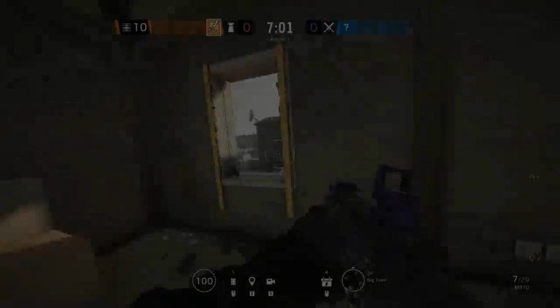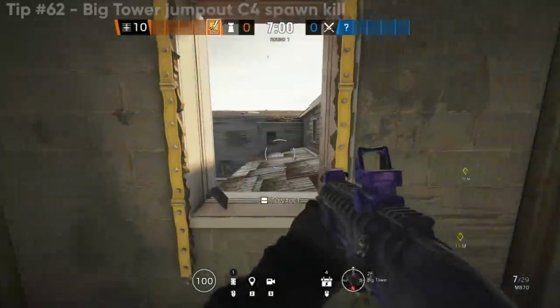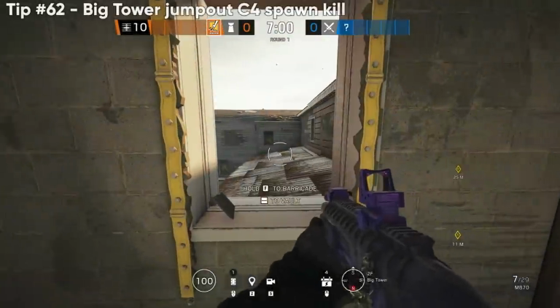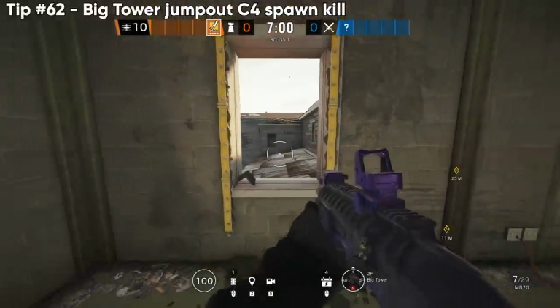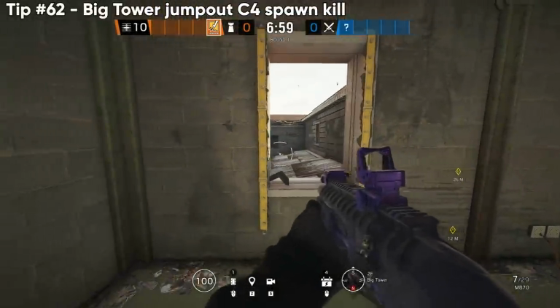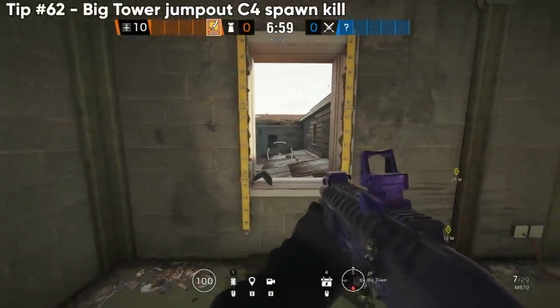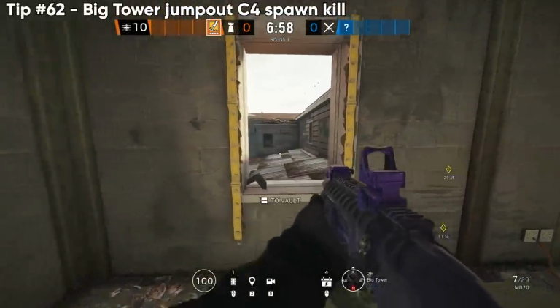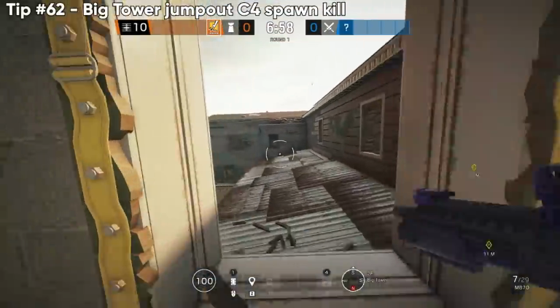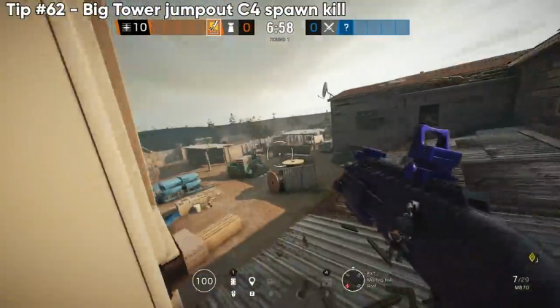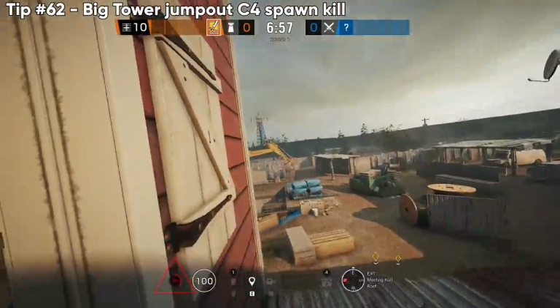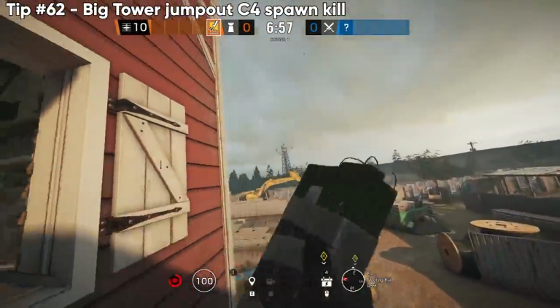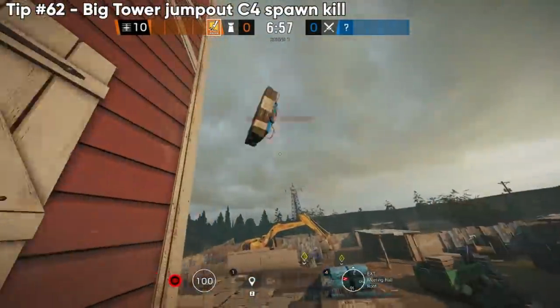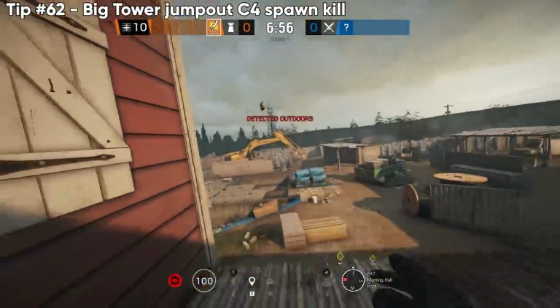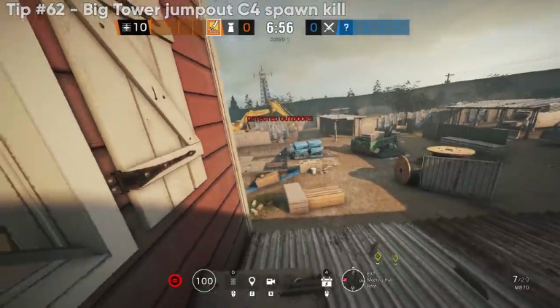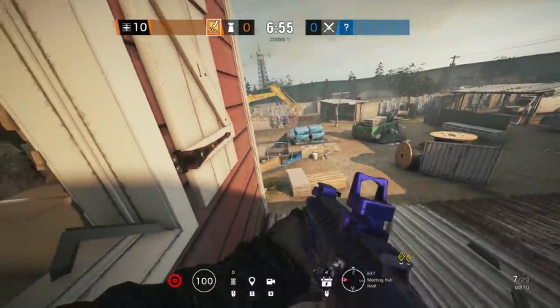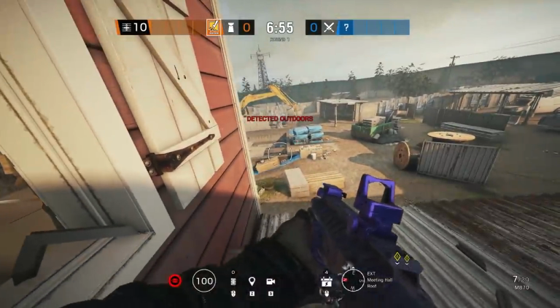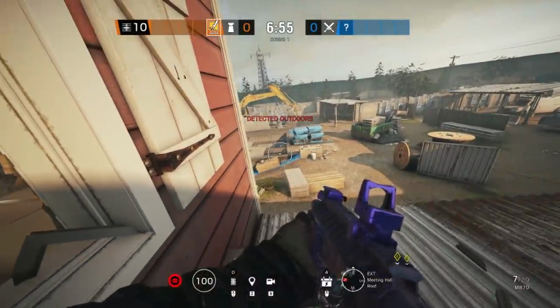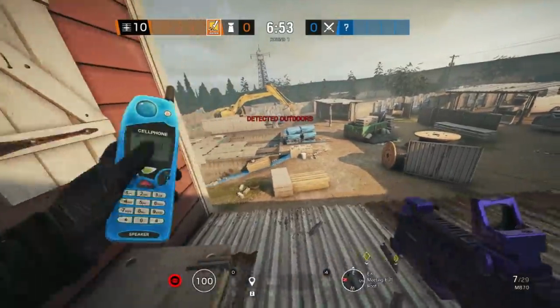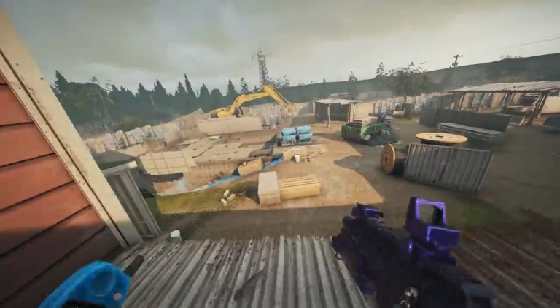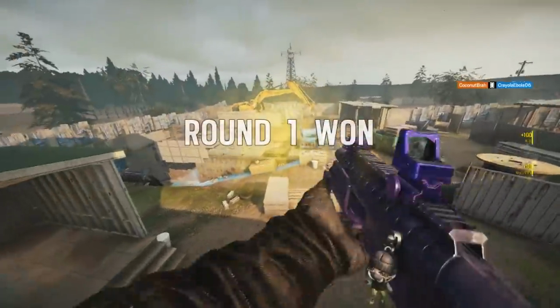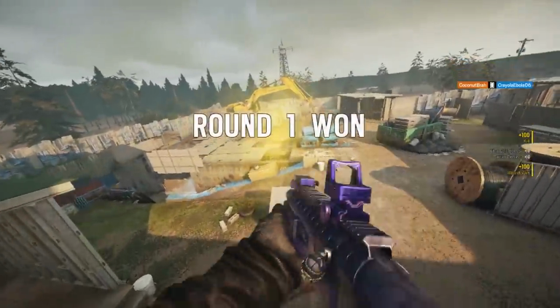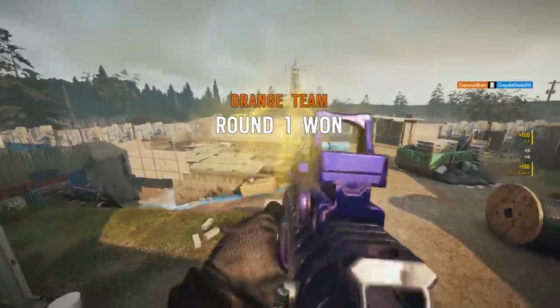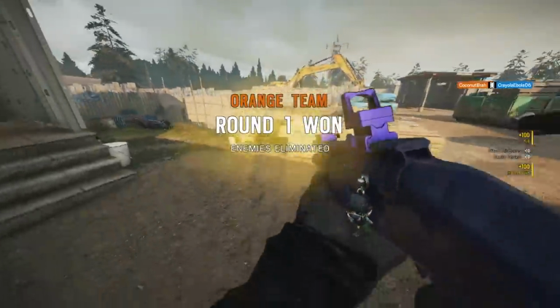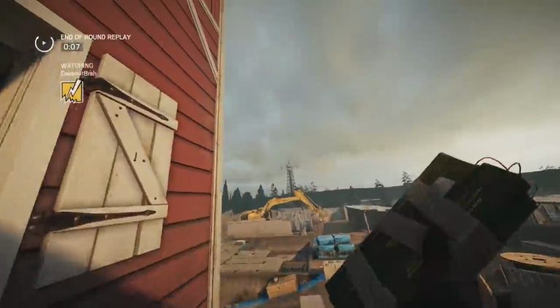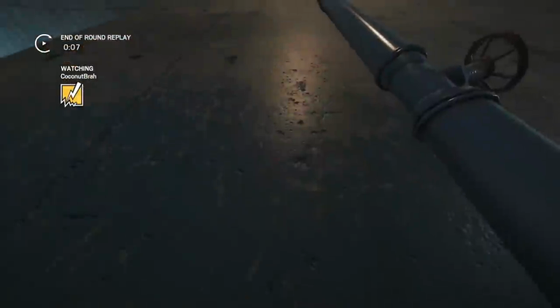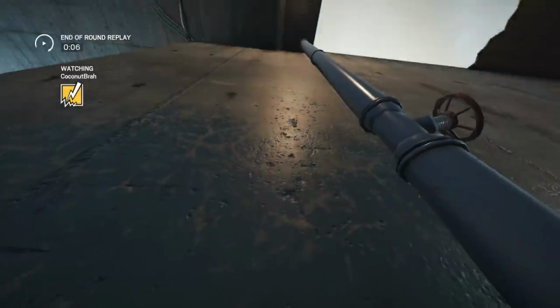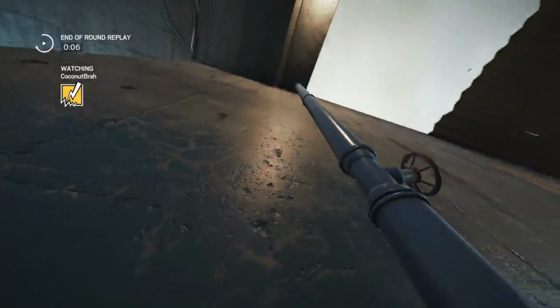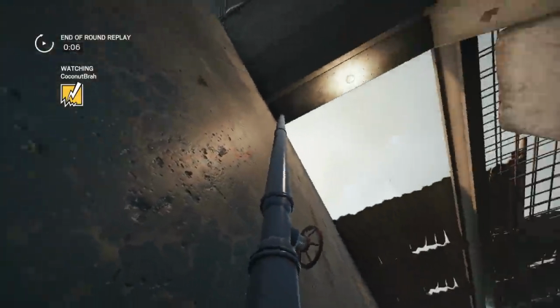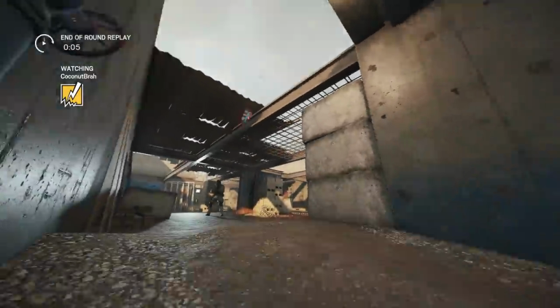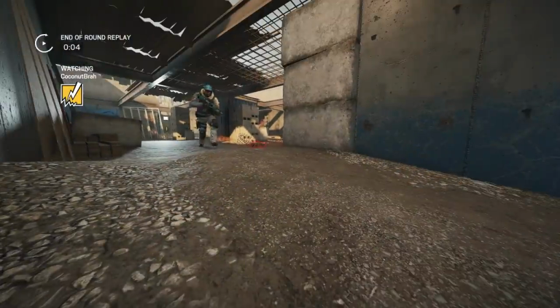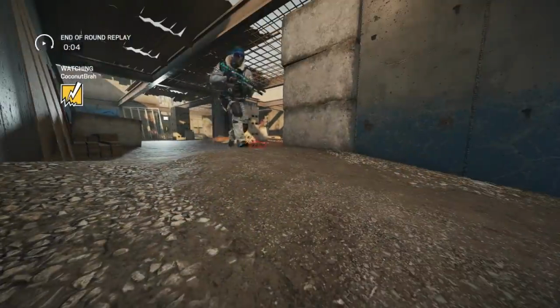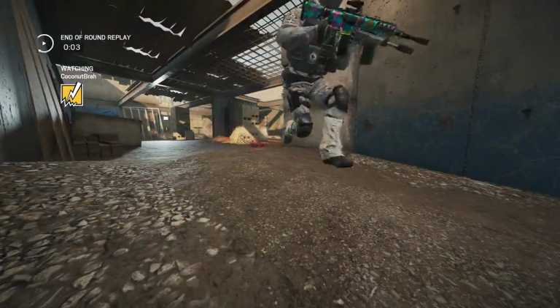A lot of people do a C4 throw for construction spawn kills from the tower door, but actually a better spot is the tower window — you land on the secondary rooftop. It's faster to throw and an easier angle.